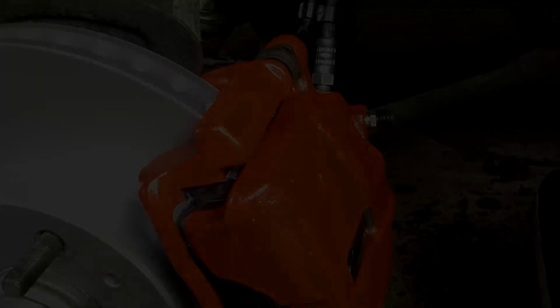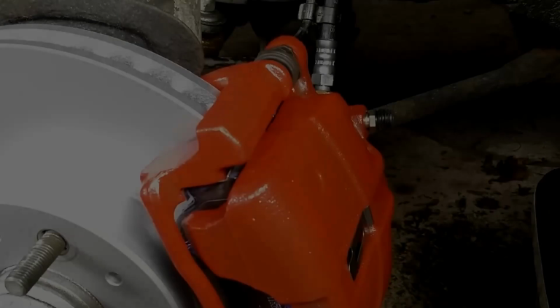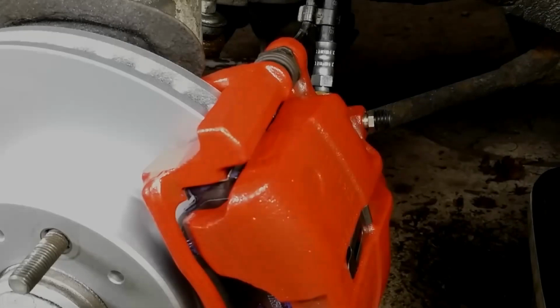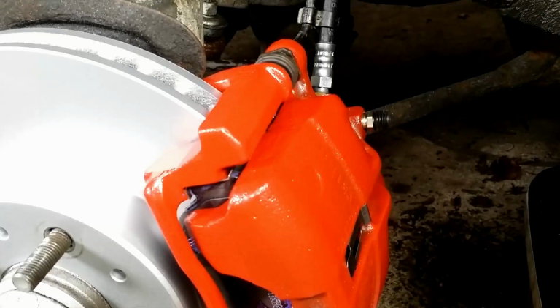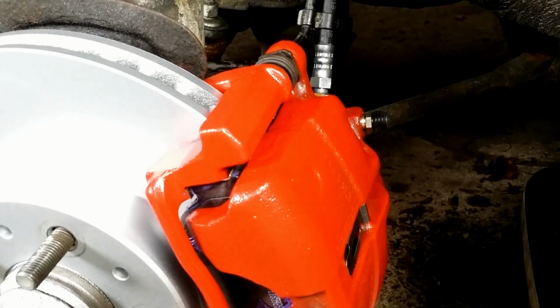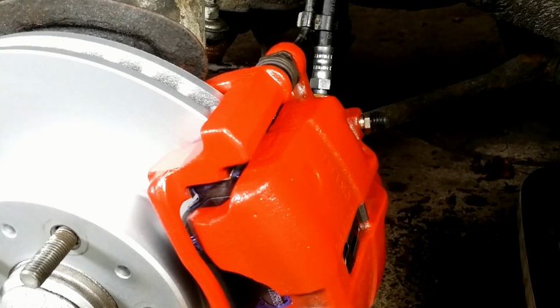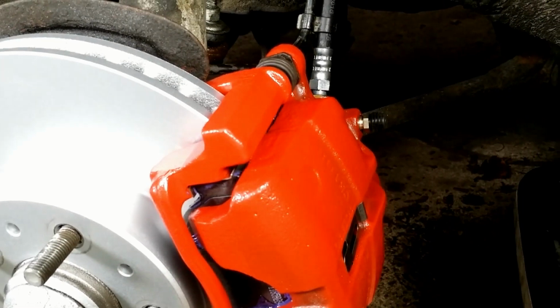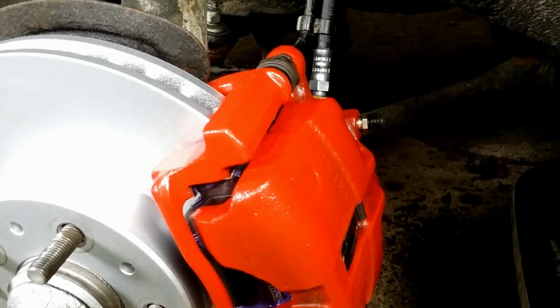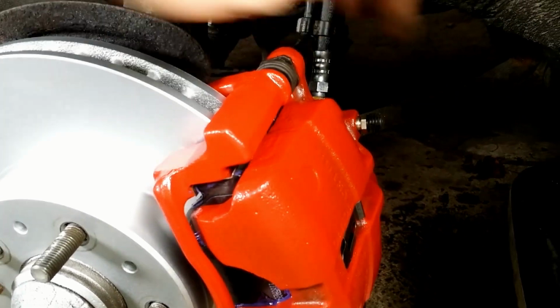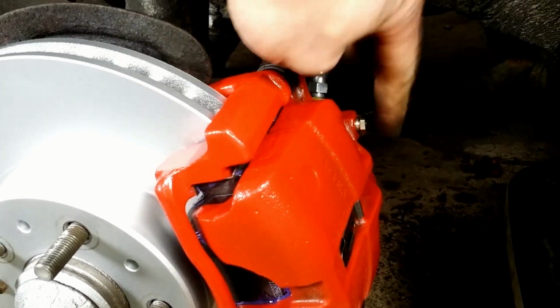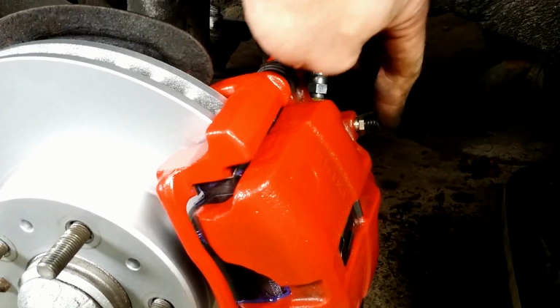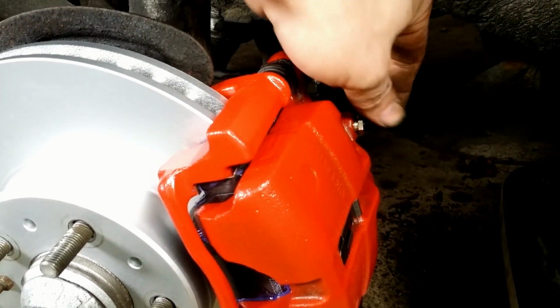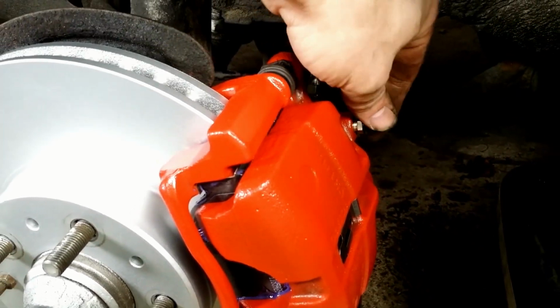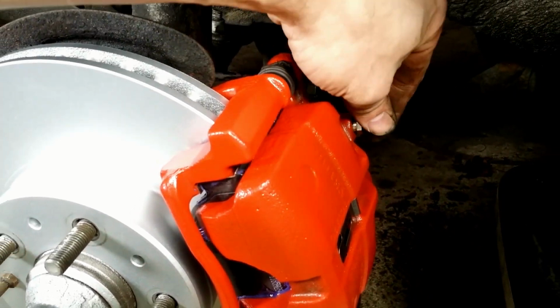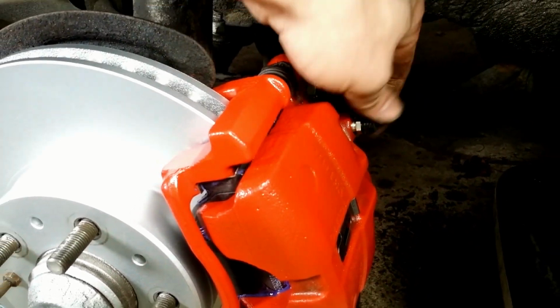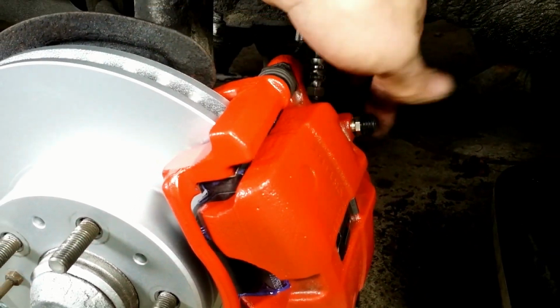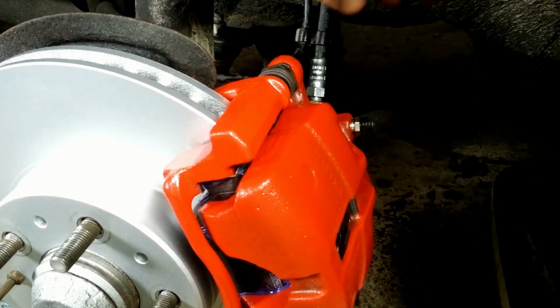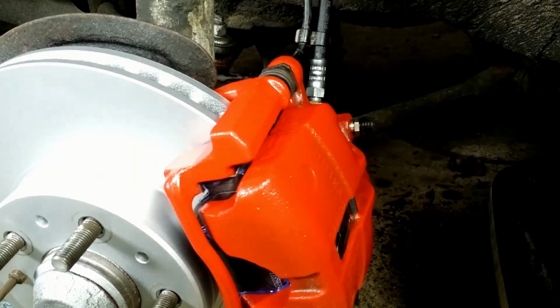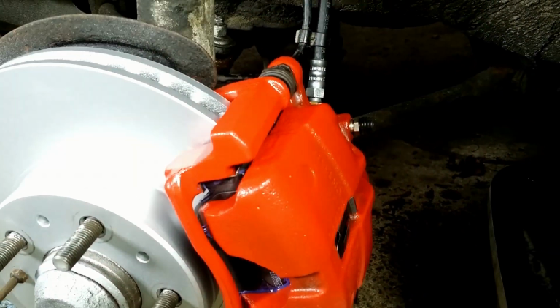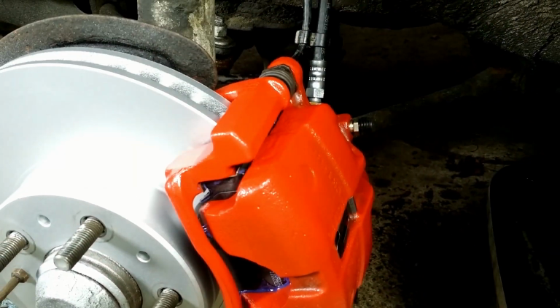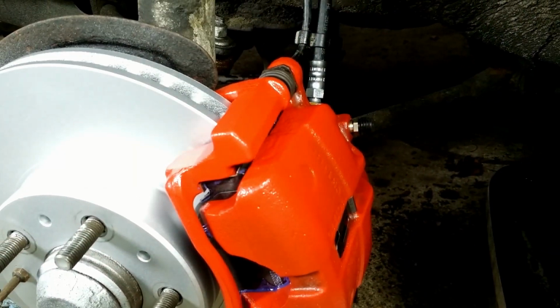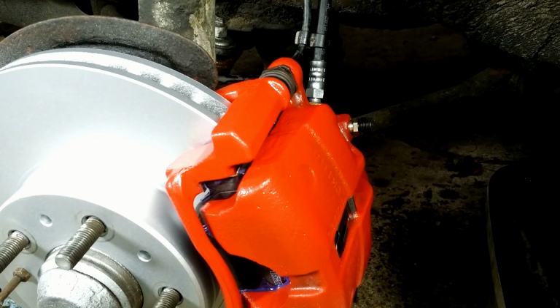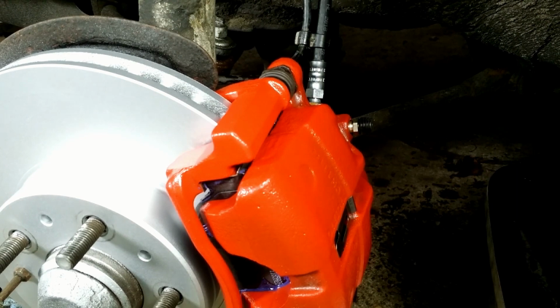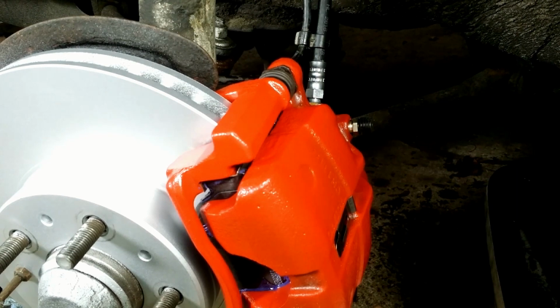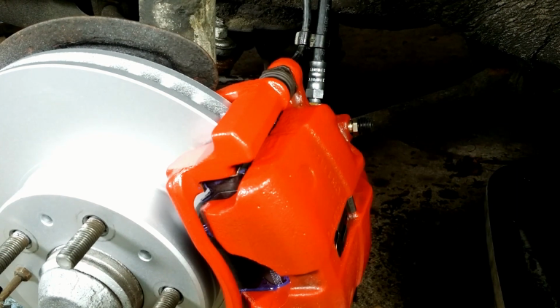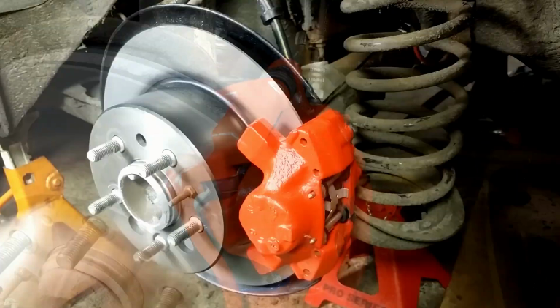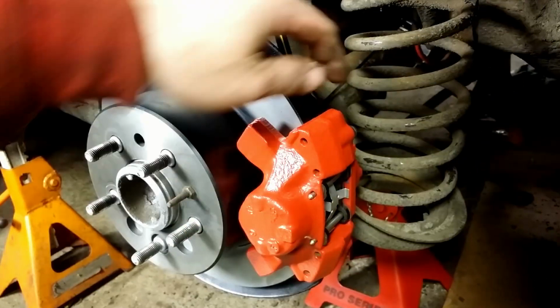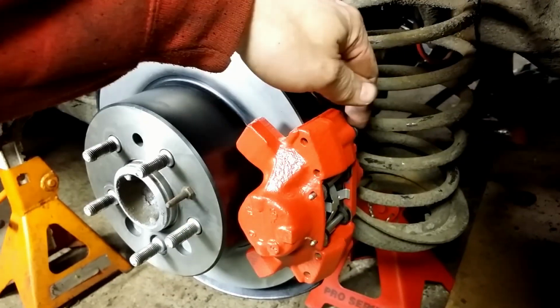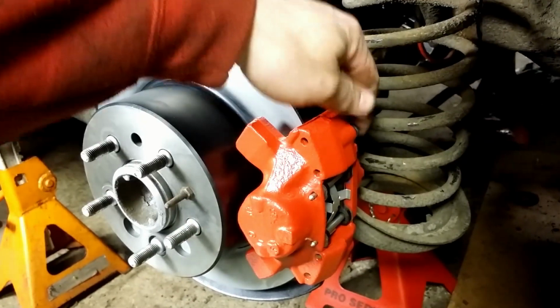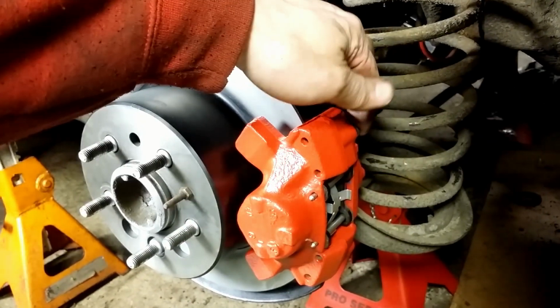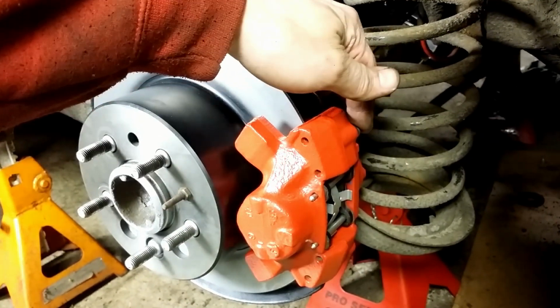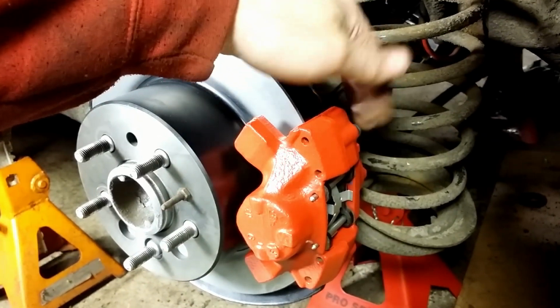Hello, I will show you a one-person brake bleeding method using a dirt cheap power bleeding device you can build yourself.